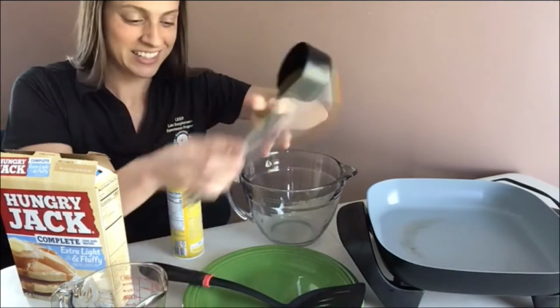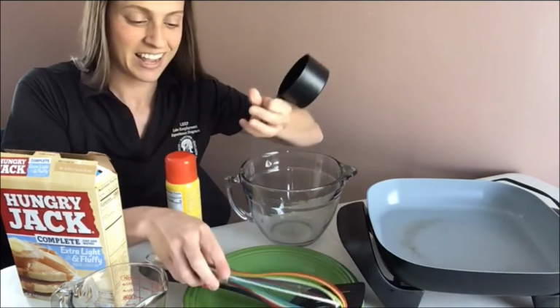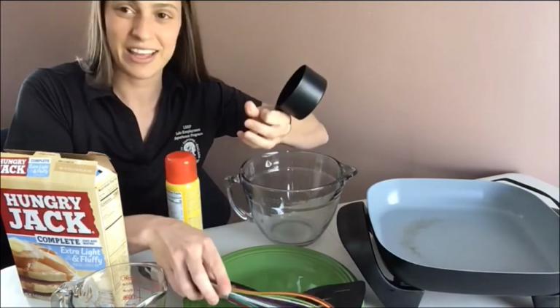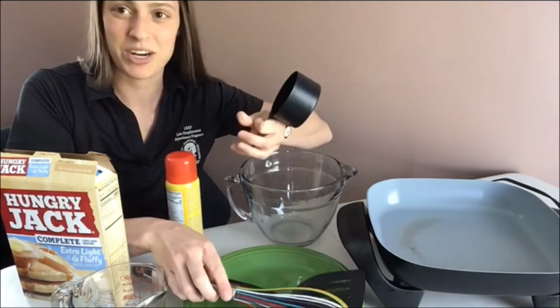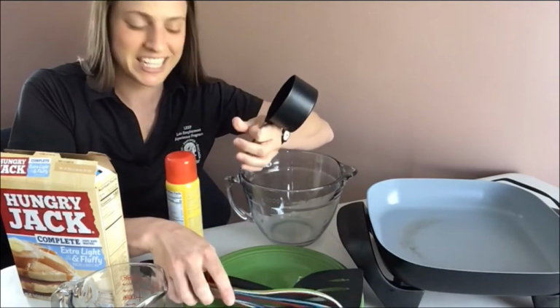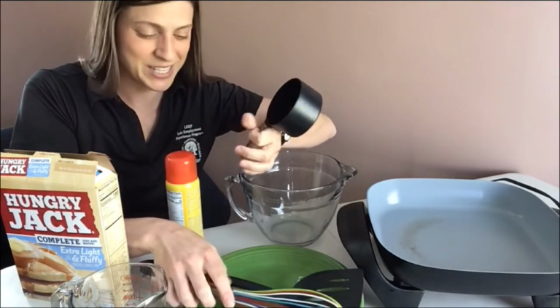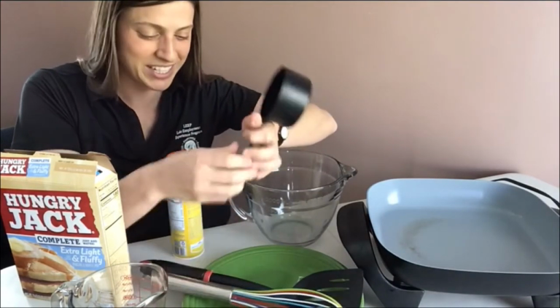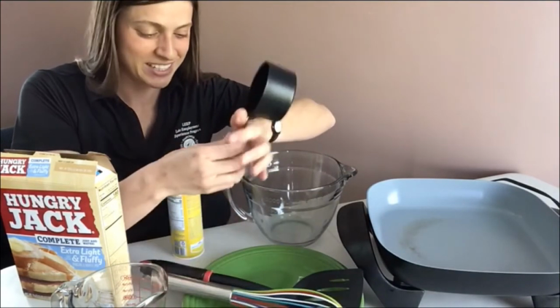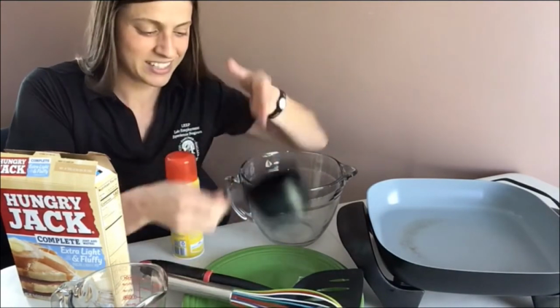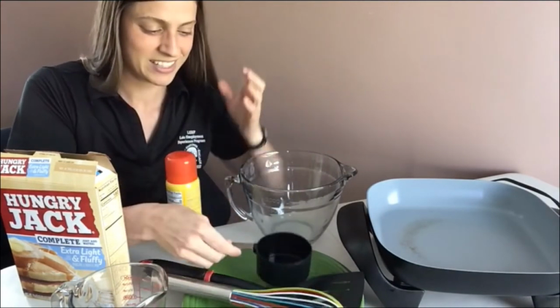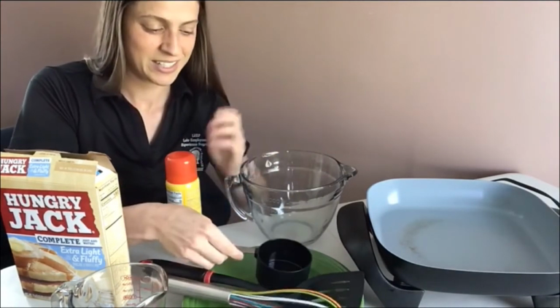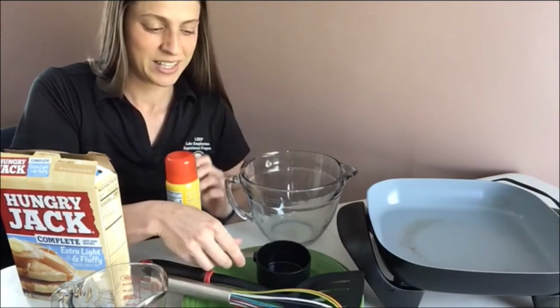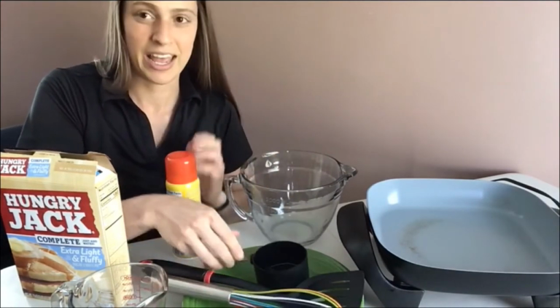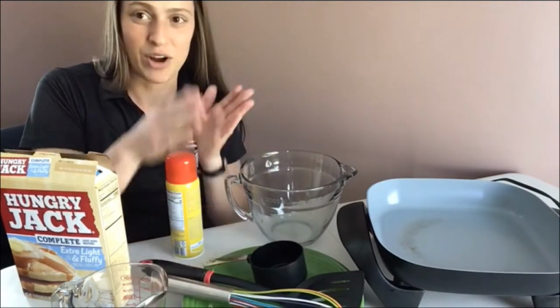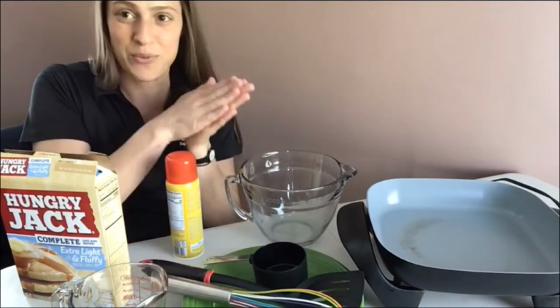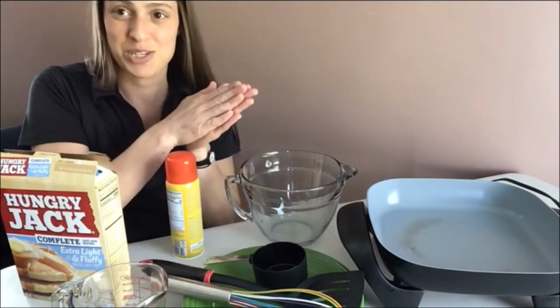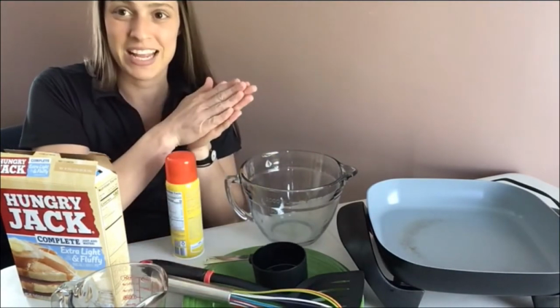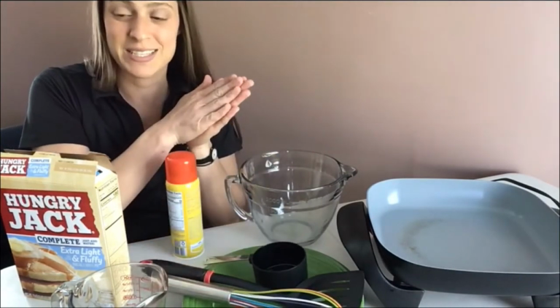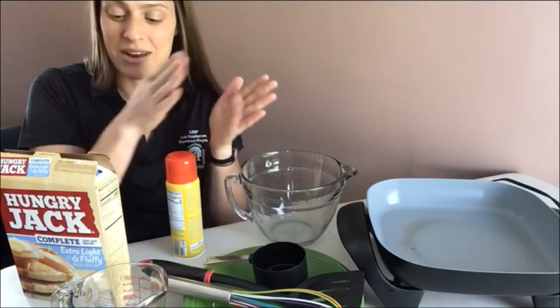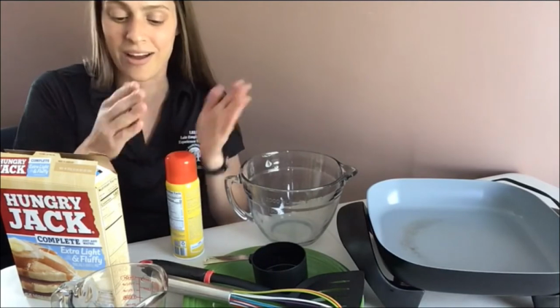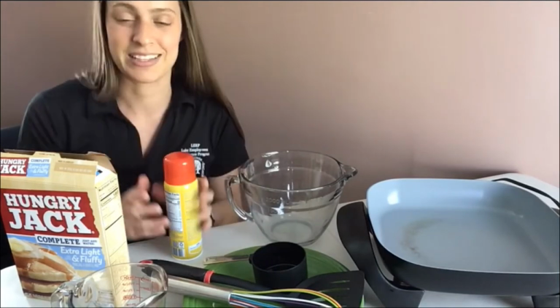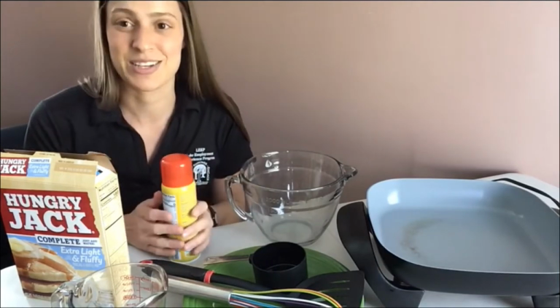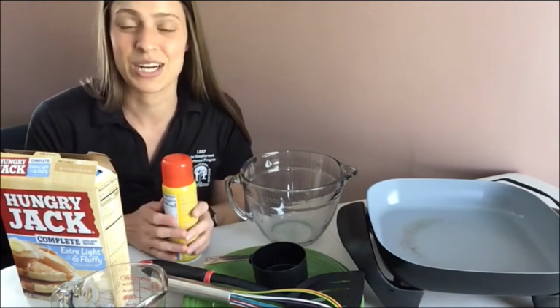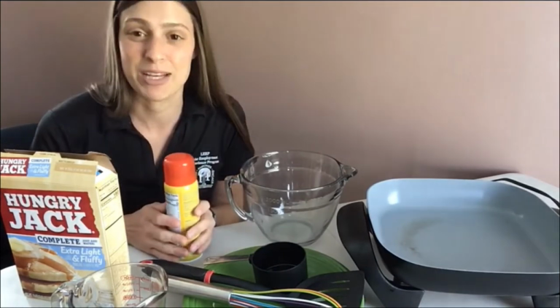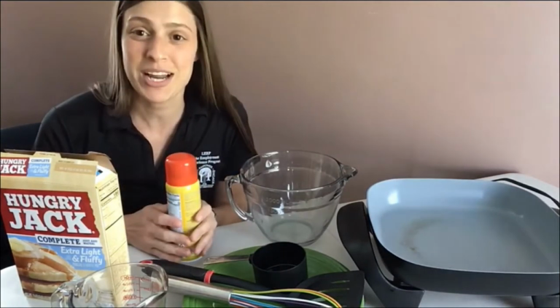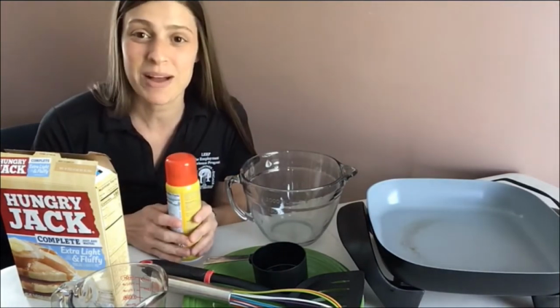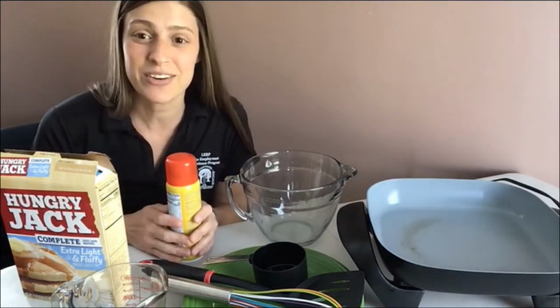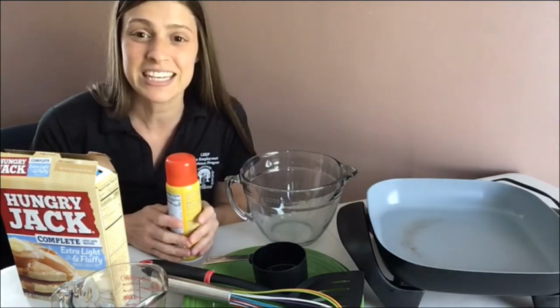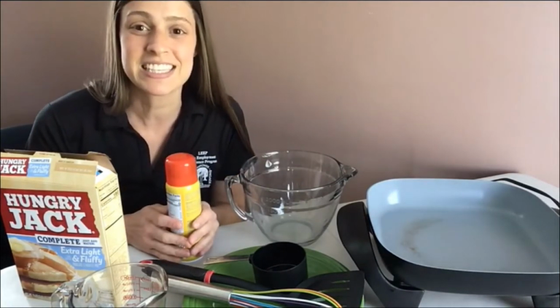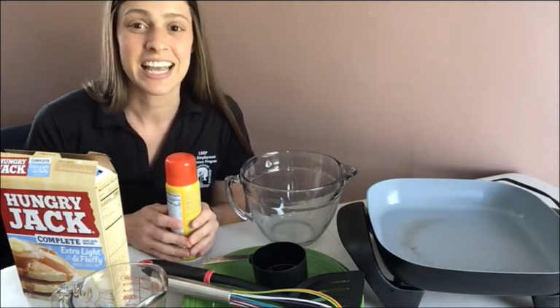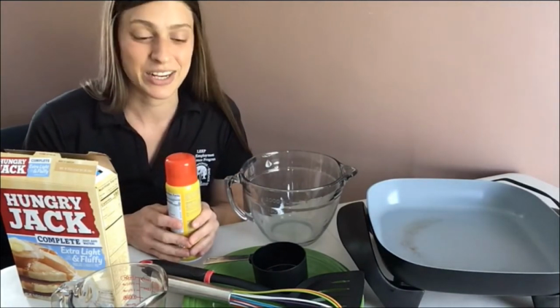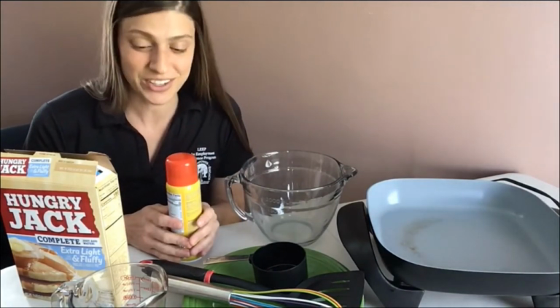I think I'm ready to get started. I have already washed my hands, so now I can start measuring out my ingredients and cook.